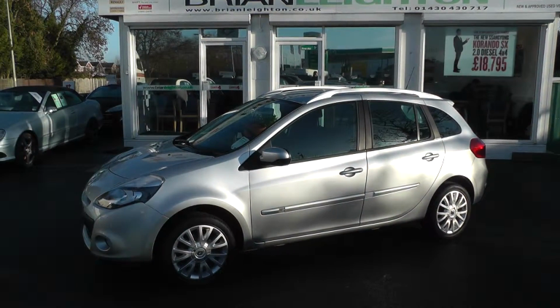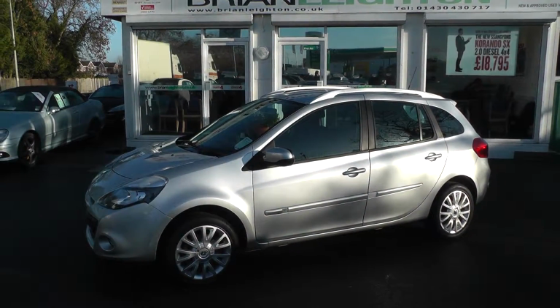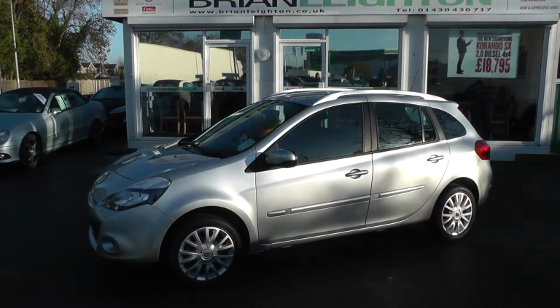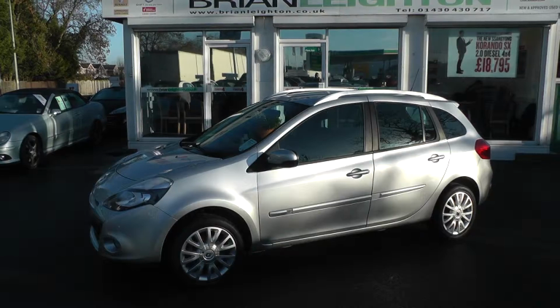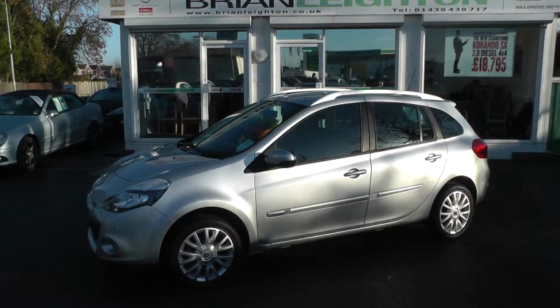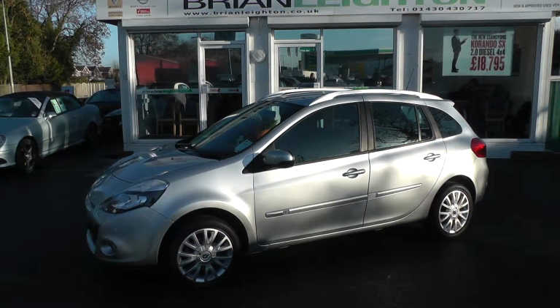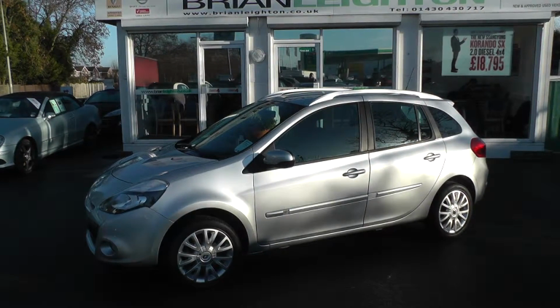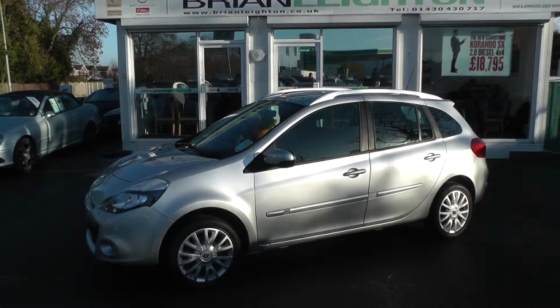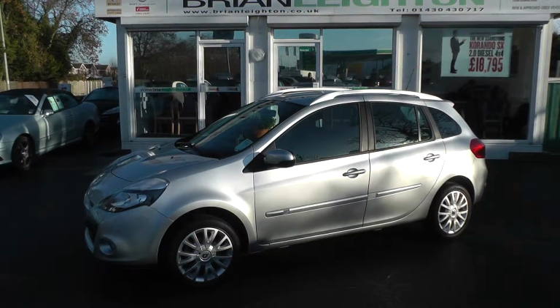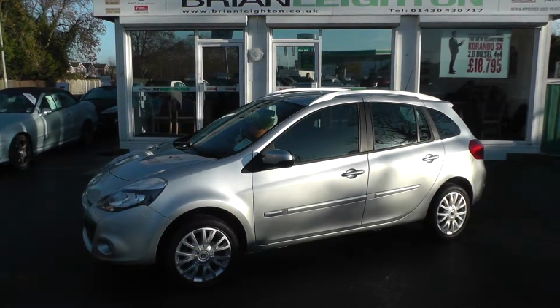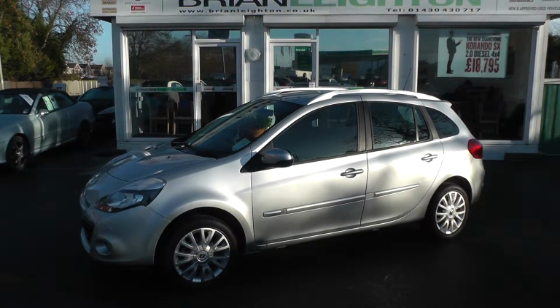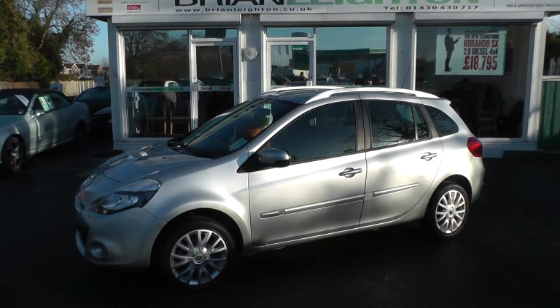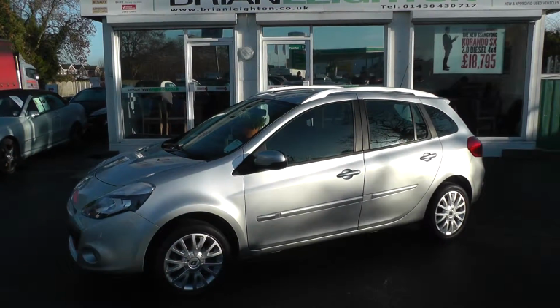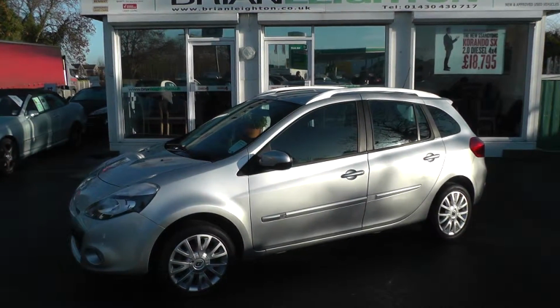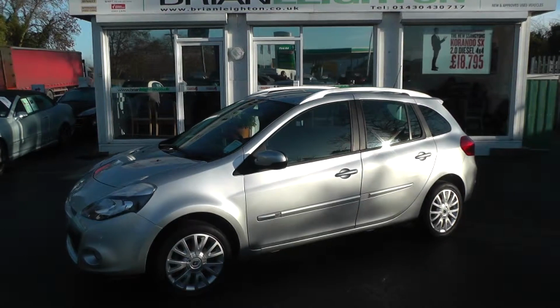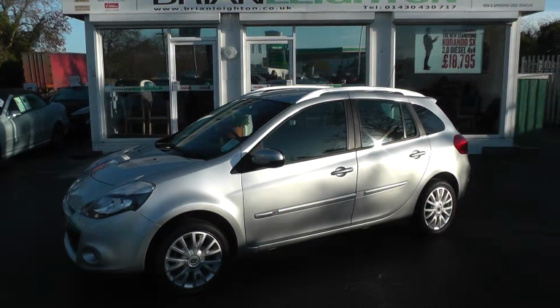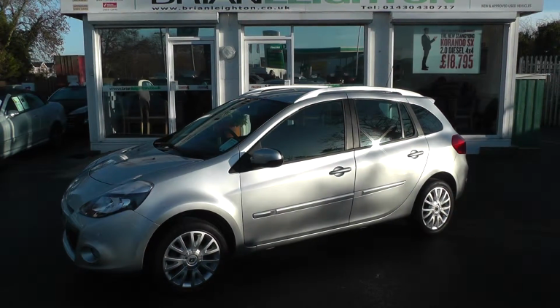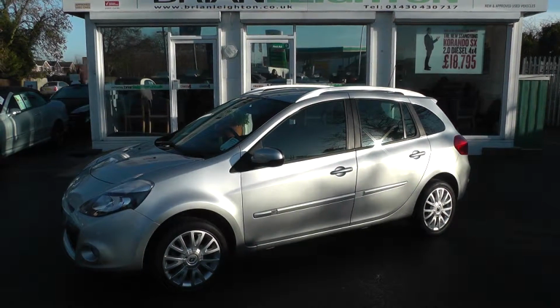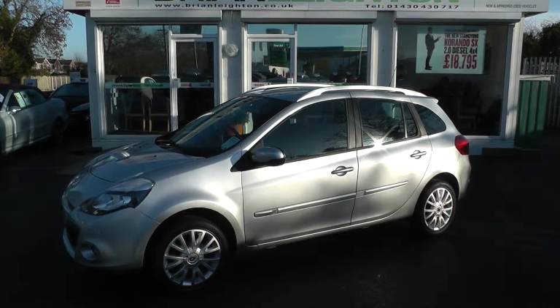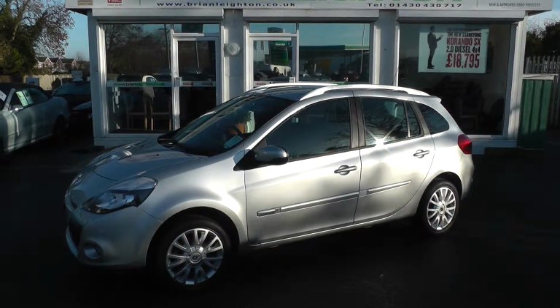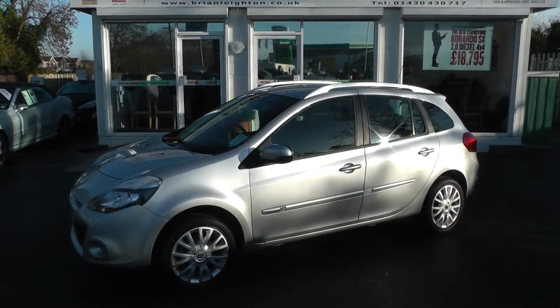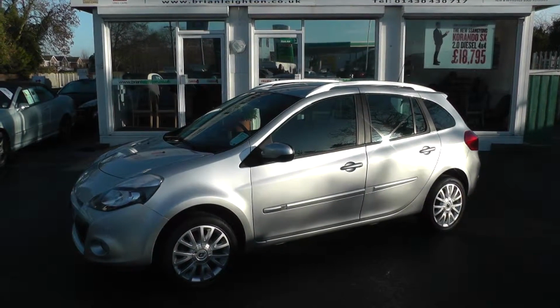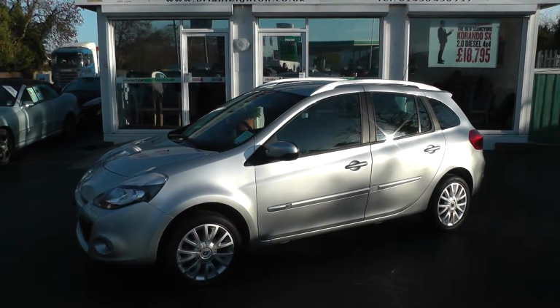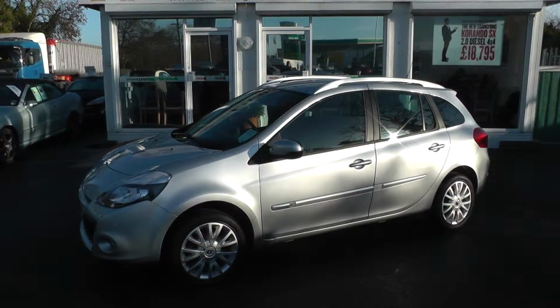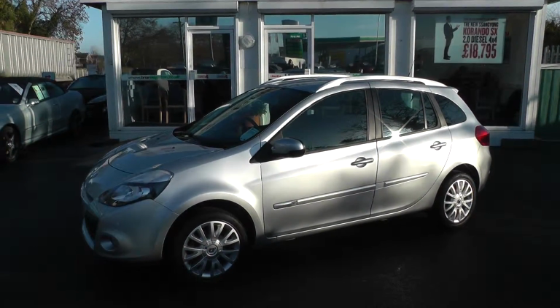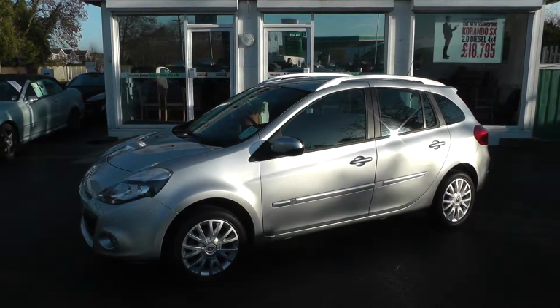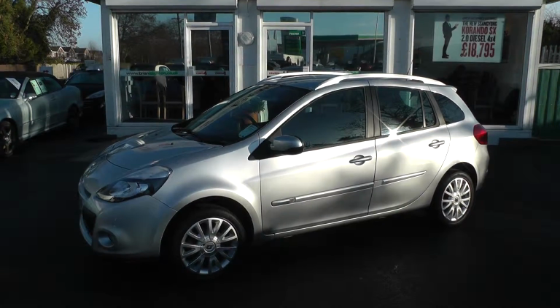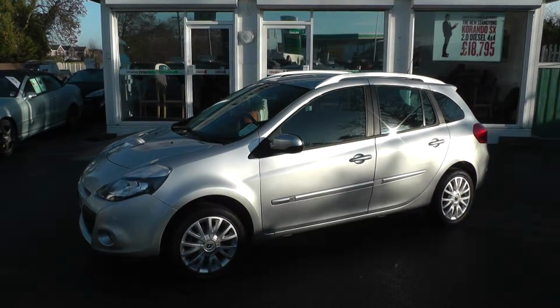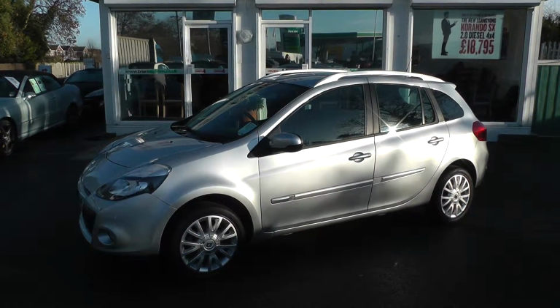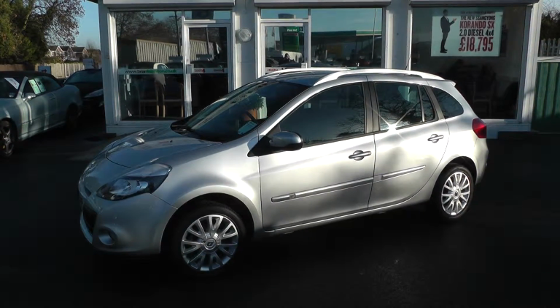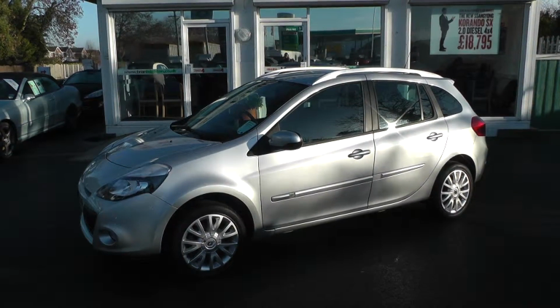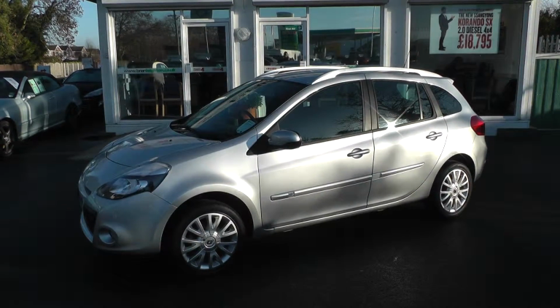For more information on this vehicle, please contact our used car sales department on 01430 430 717. Alternatively, please come and take a test drive — we're just two minutes off junction 37 on the M62. Thank you.